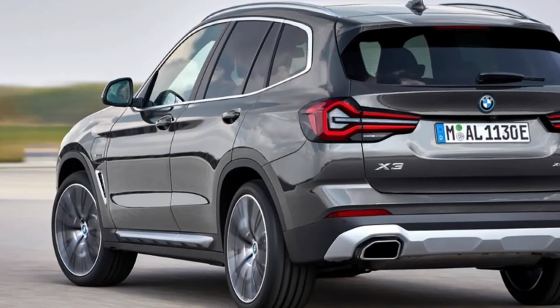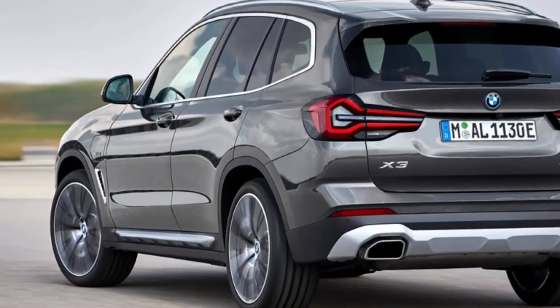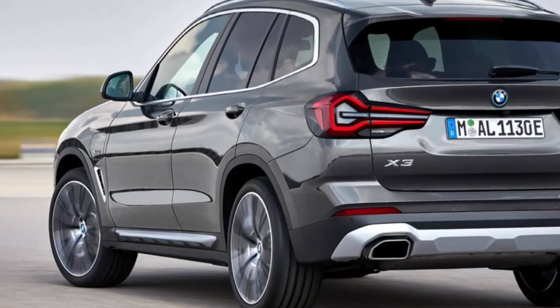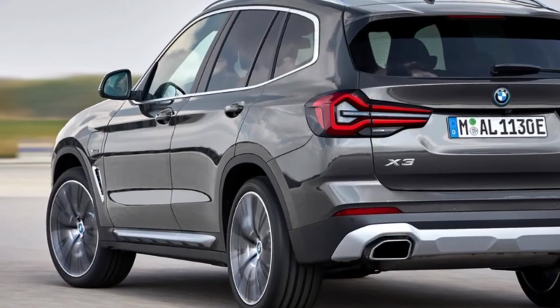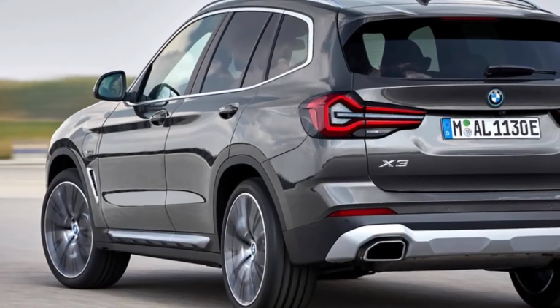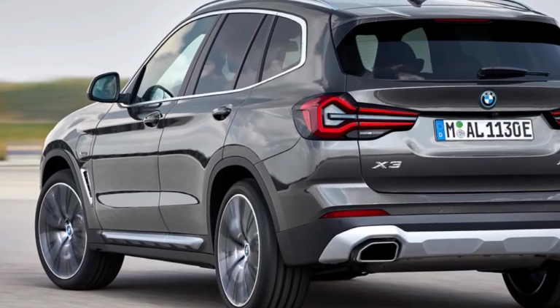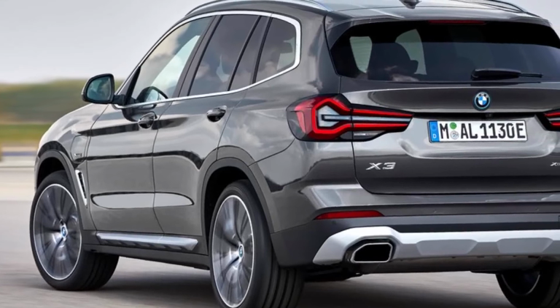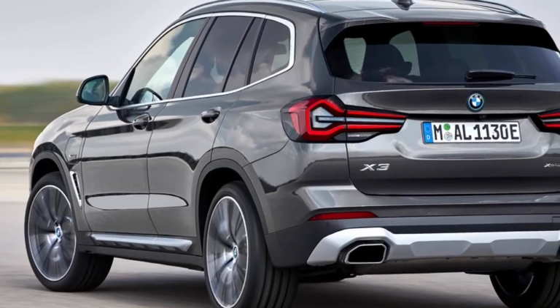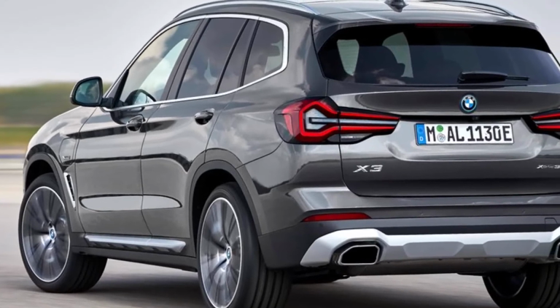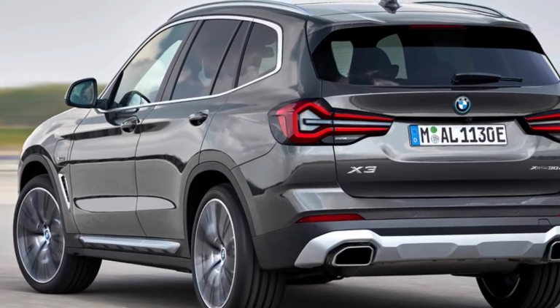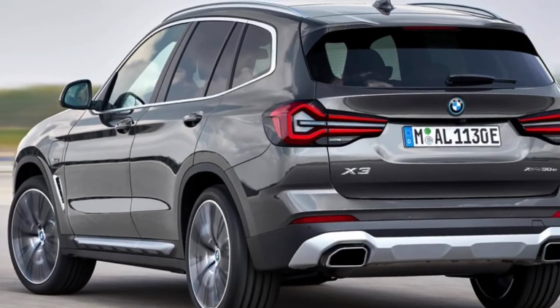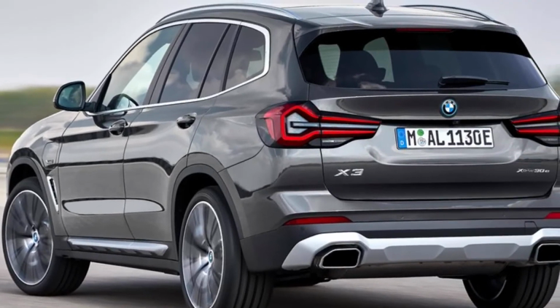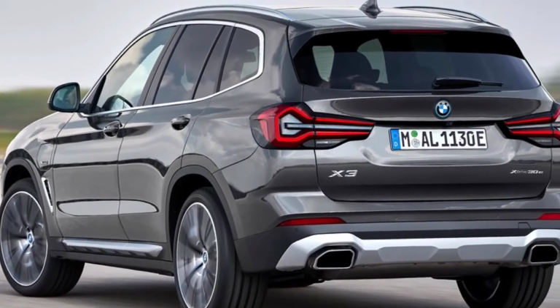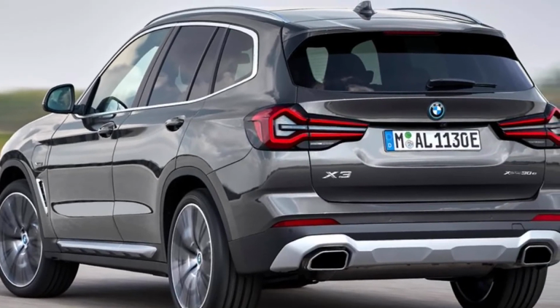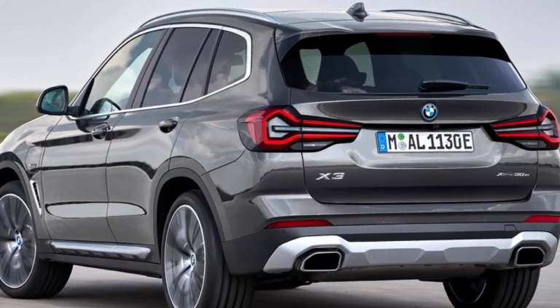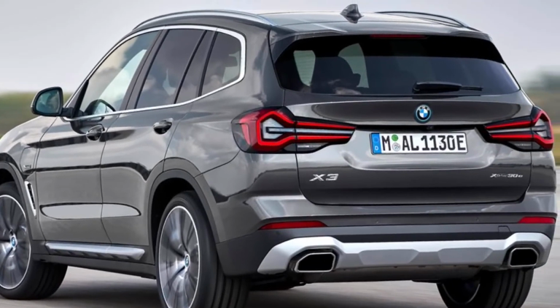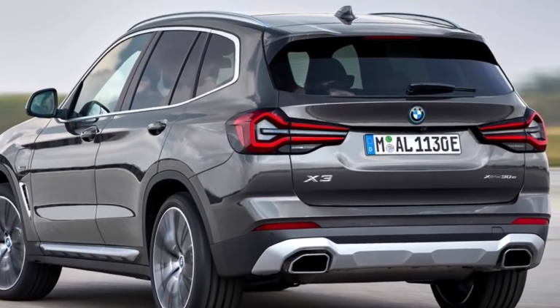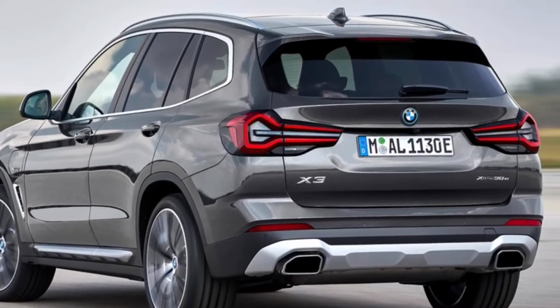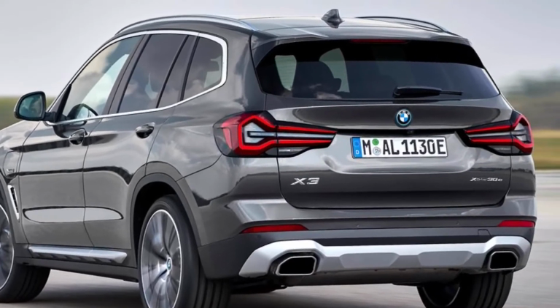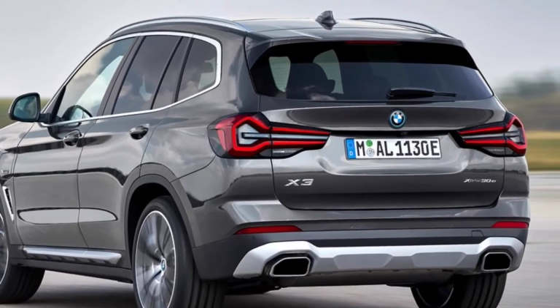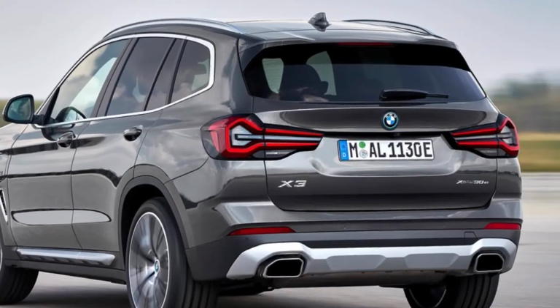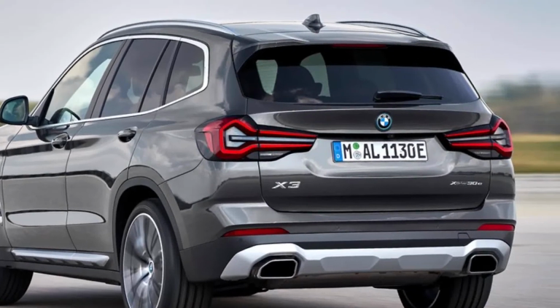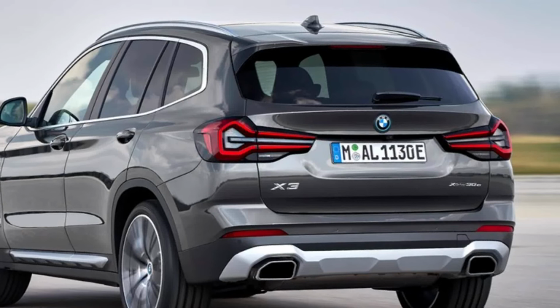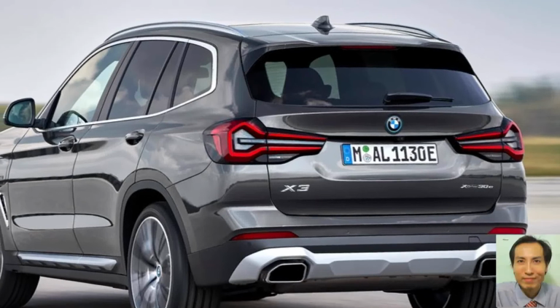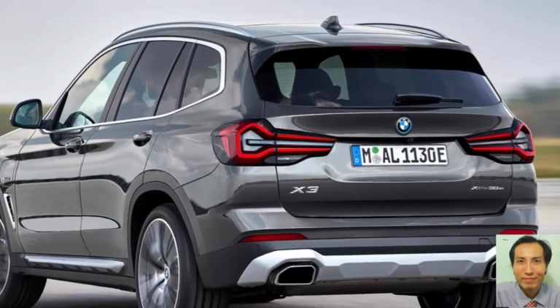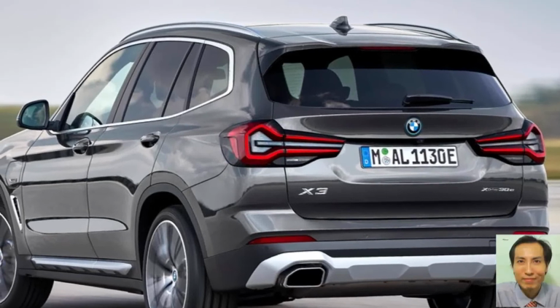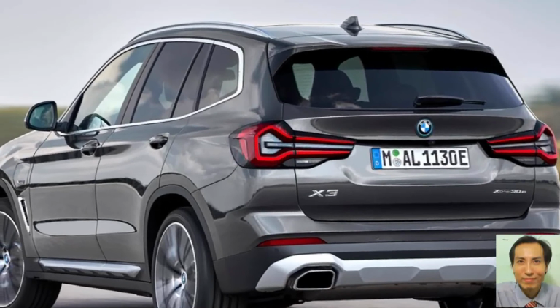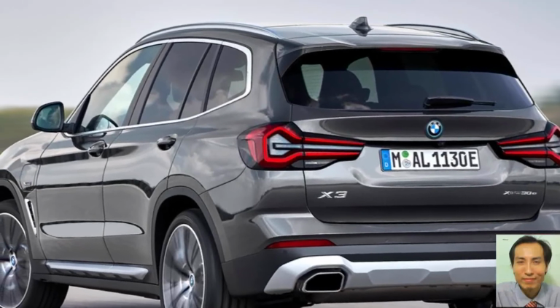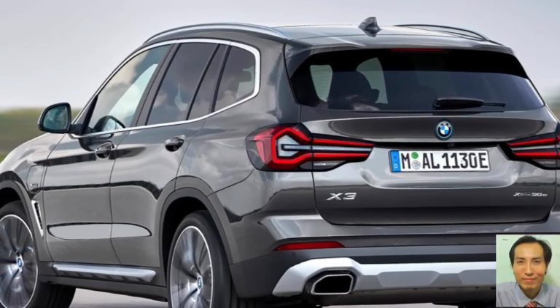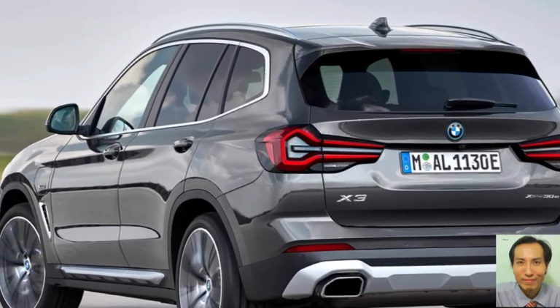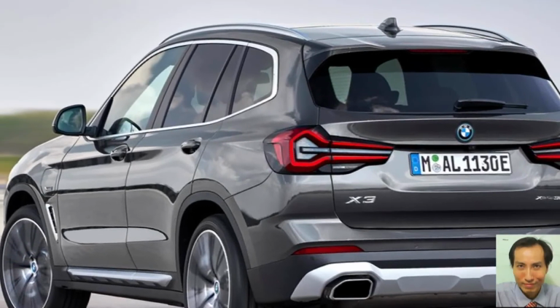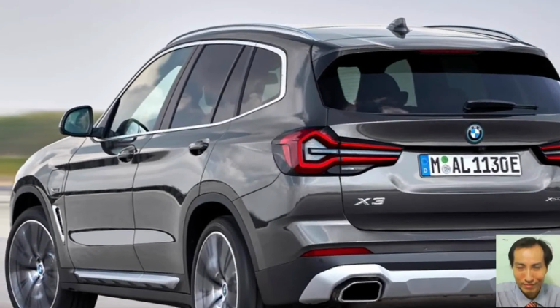They have entered the second phase of the new model cycle. They are now sportier, more modern, and more digital.